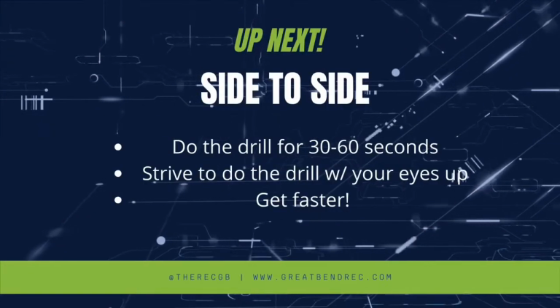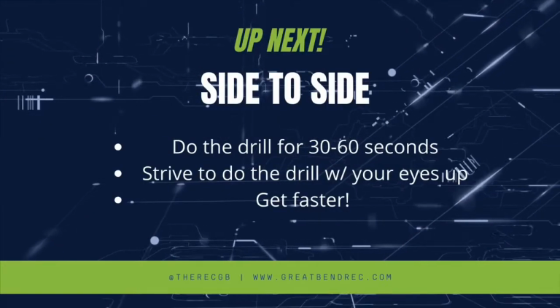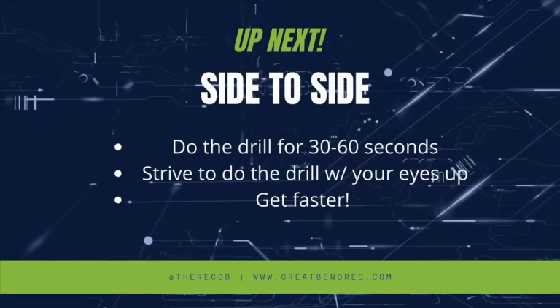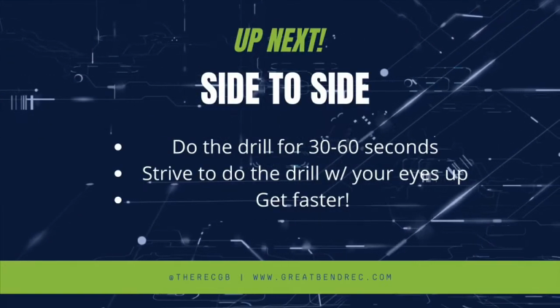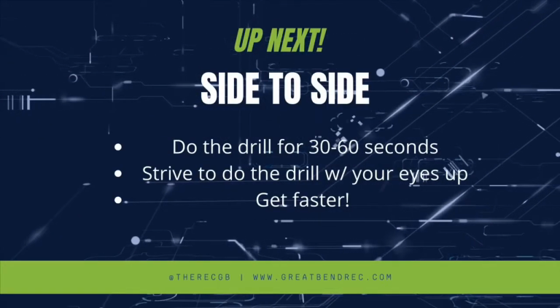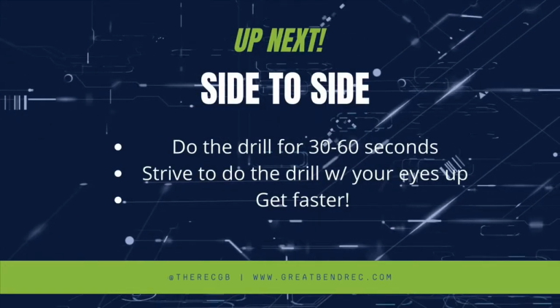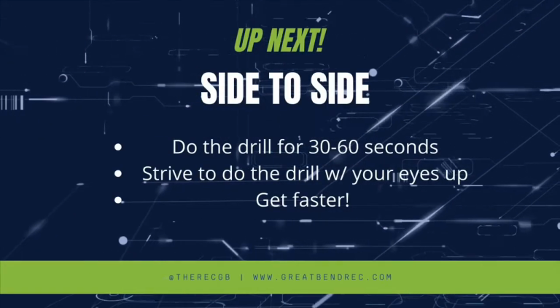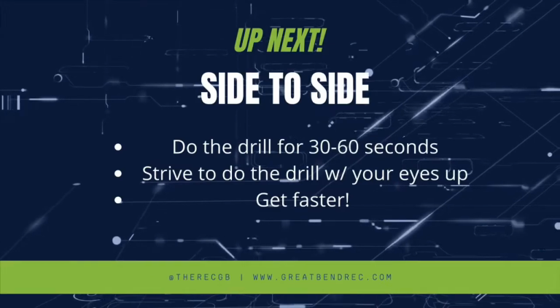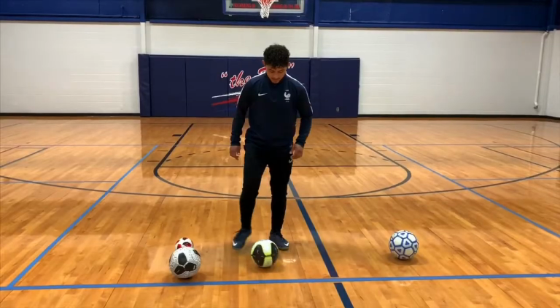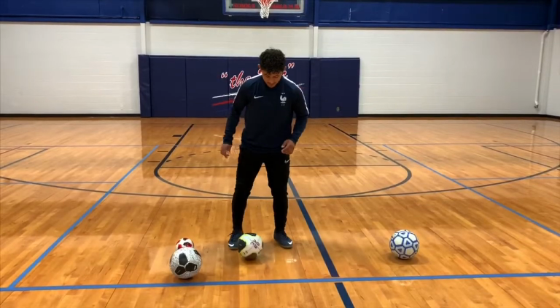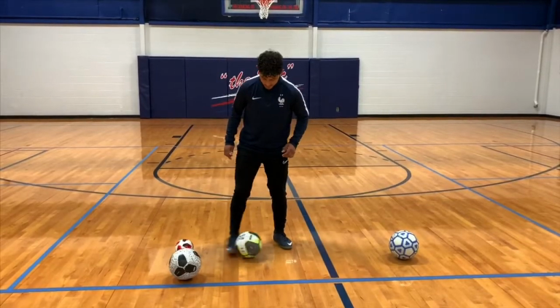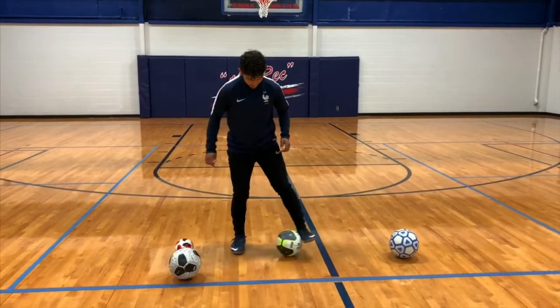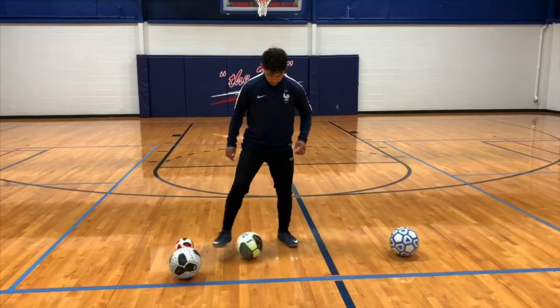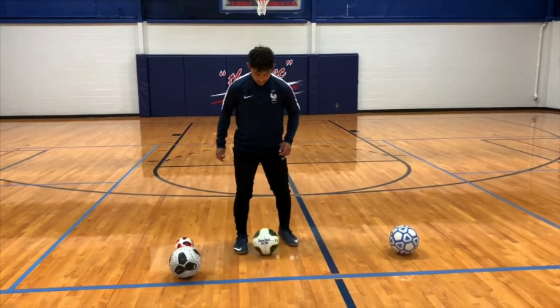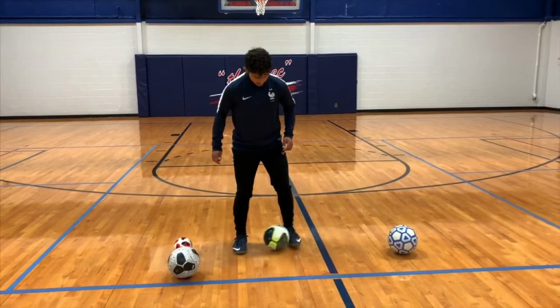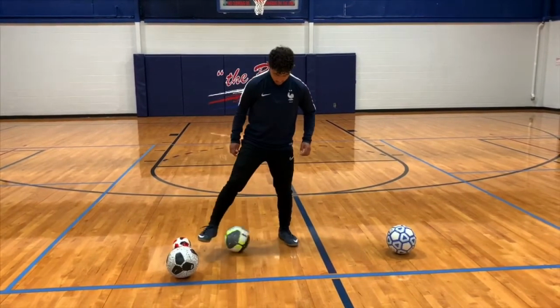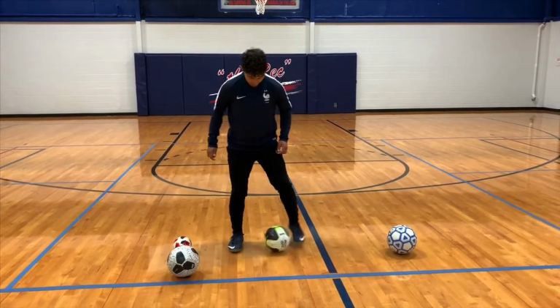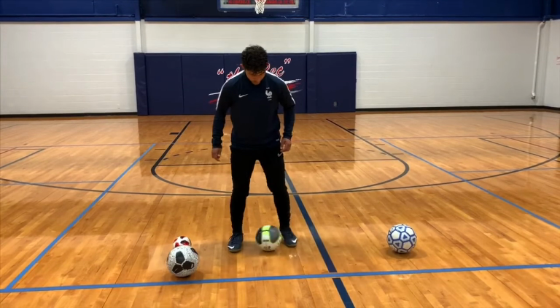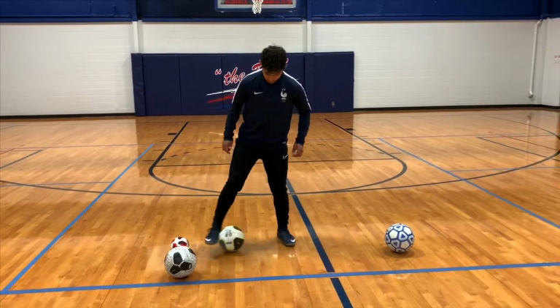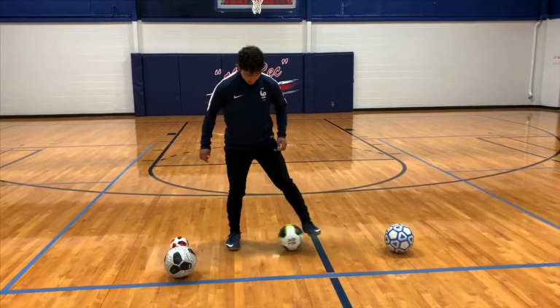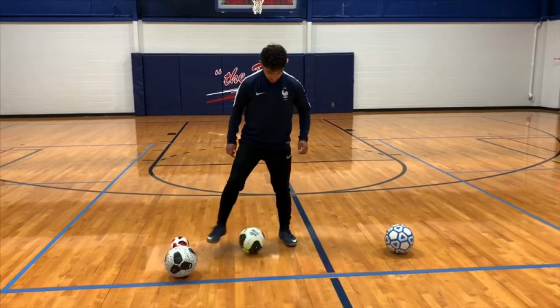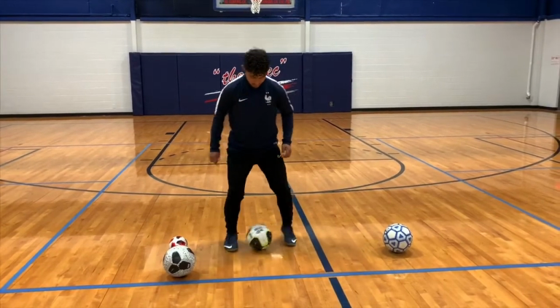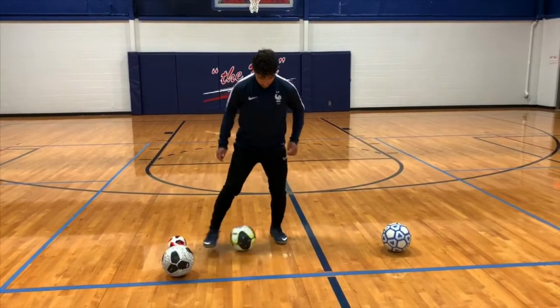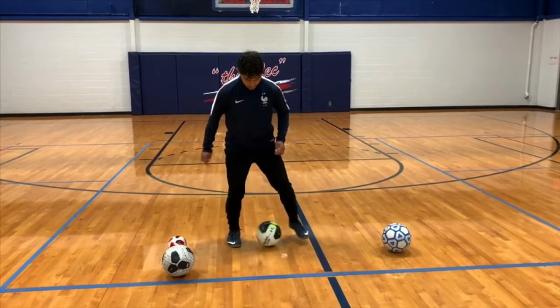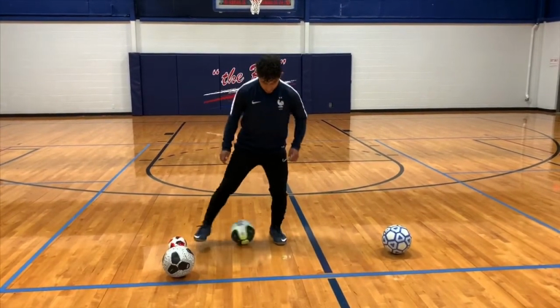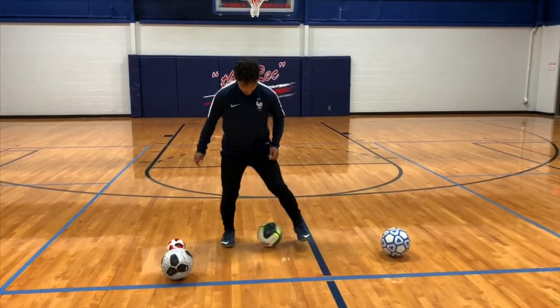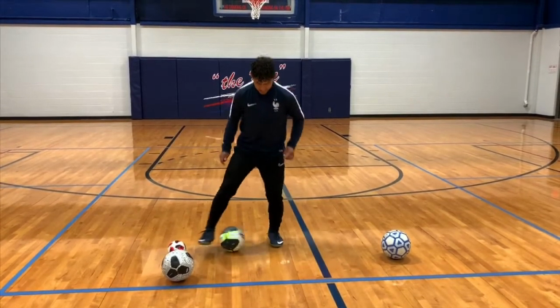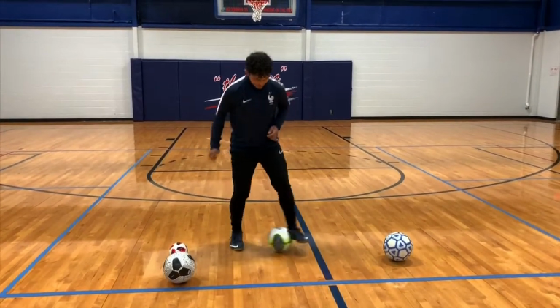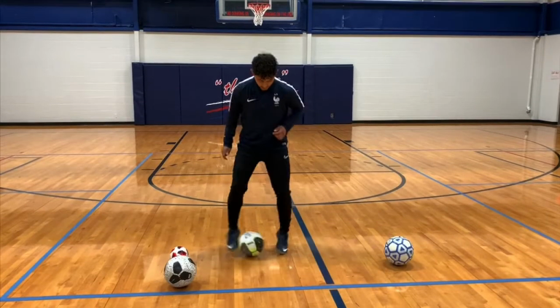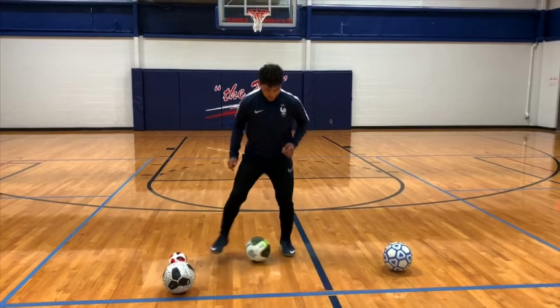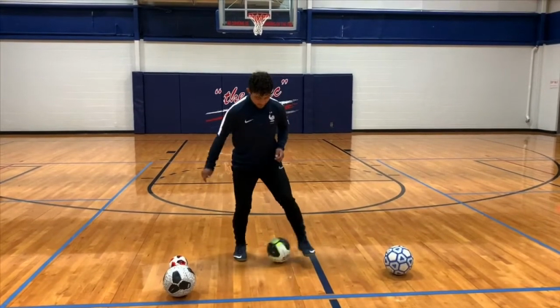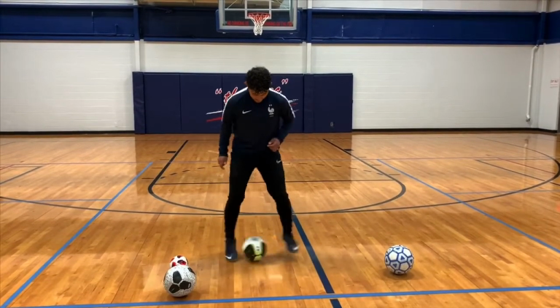For the second part of the drill, we're going to use the inside part of your foot. Just go side to side. Eventually, with more practice, you'll get faster and faster.